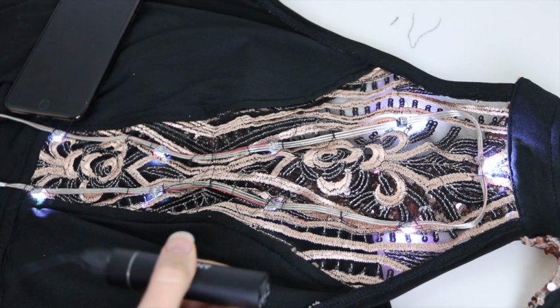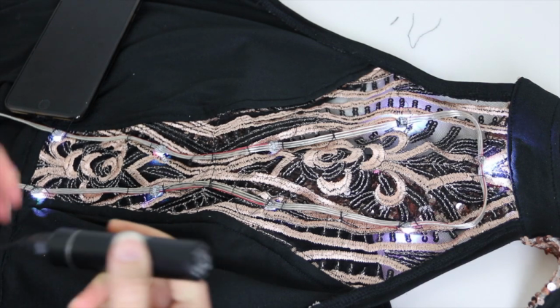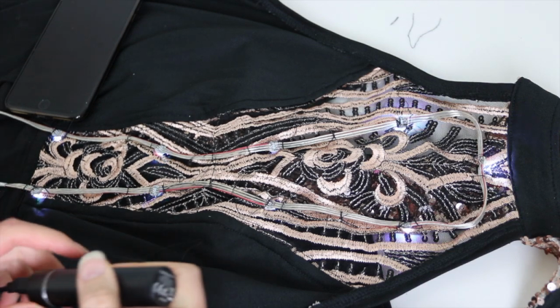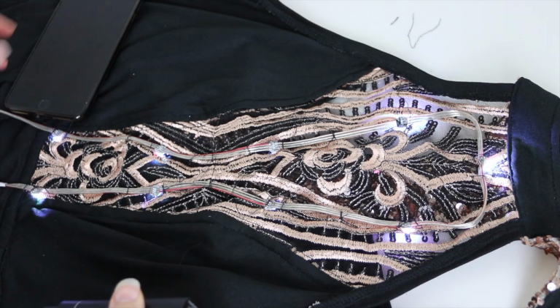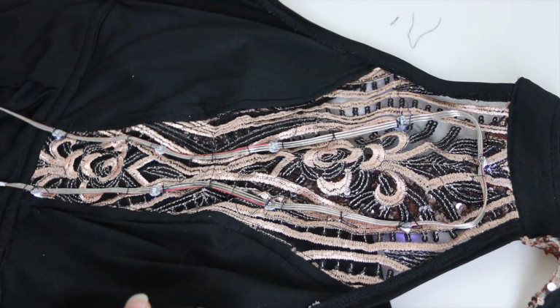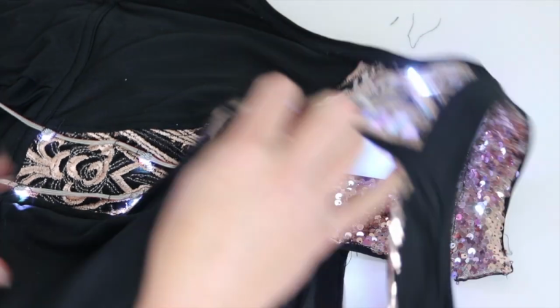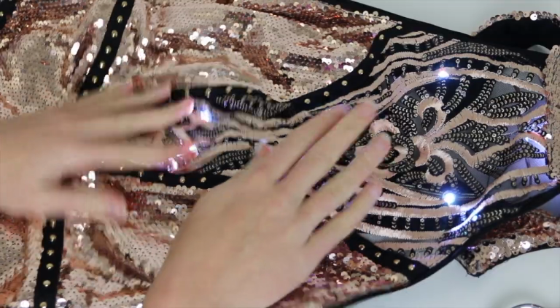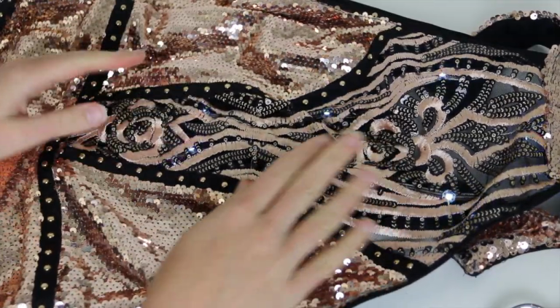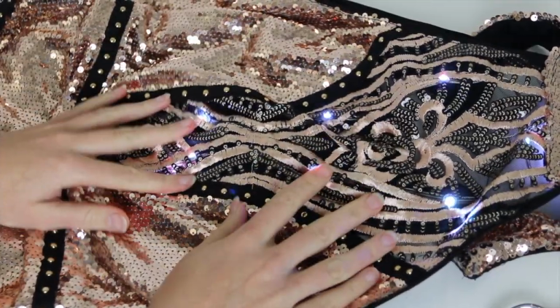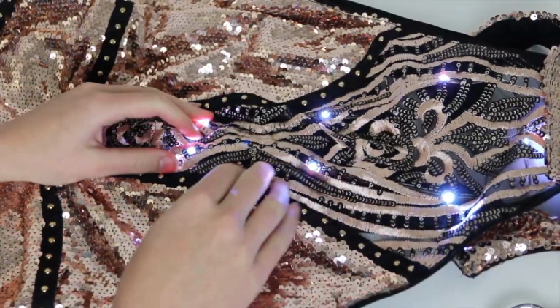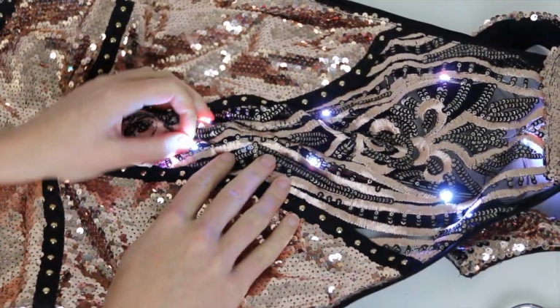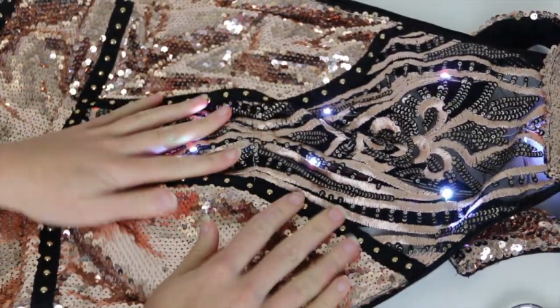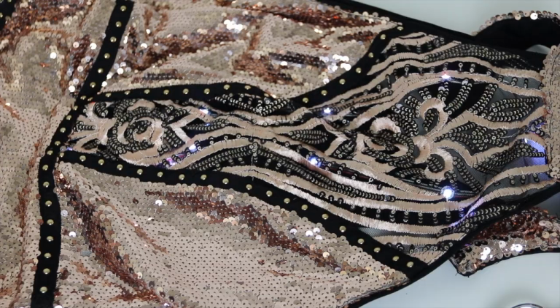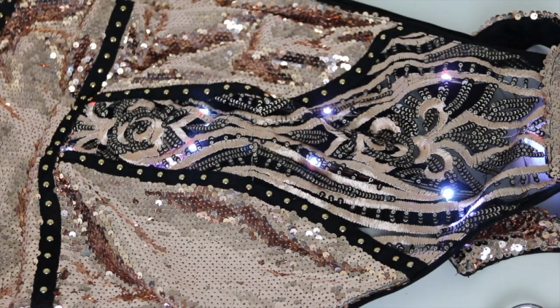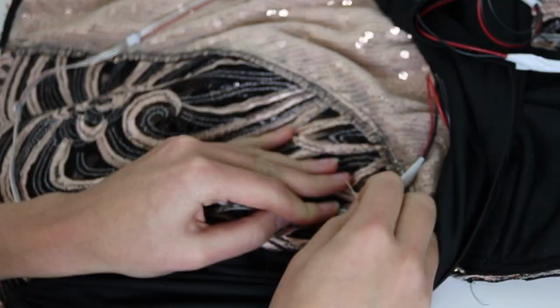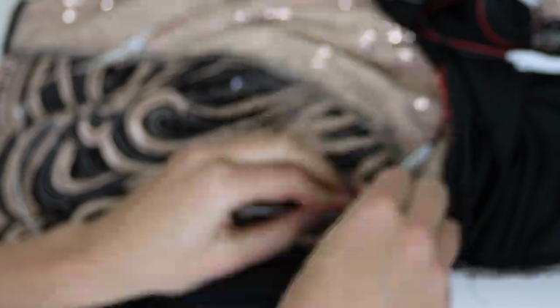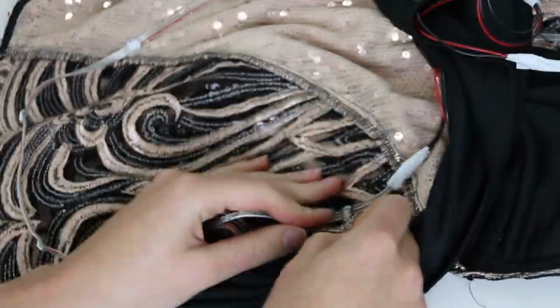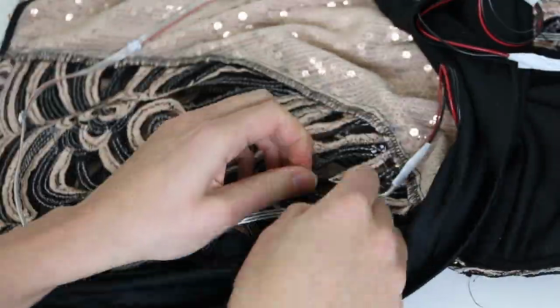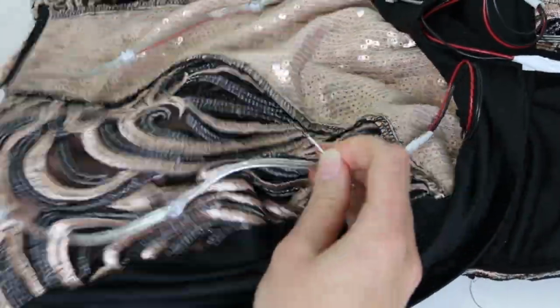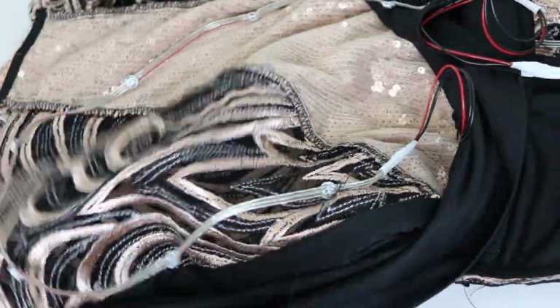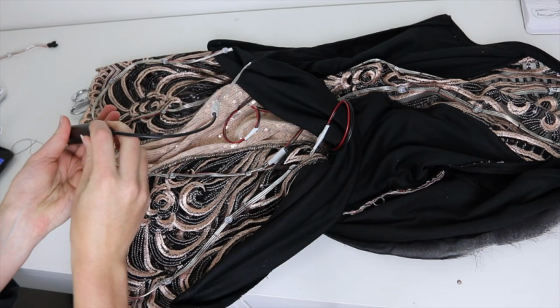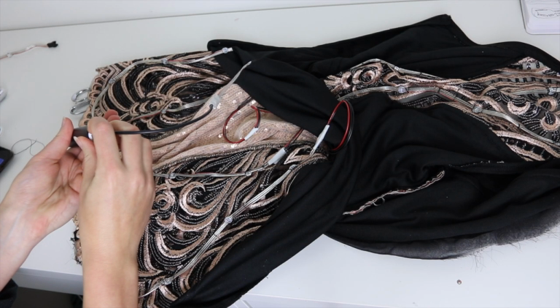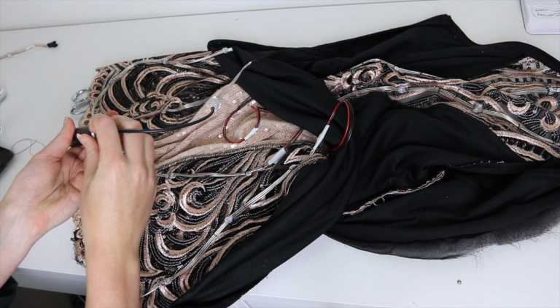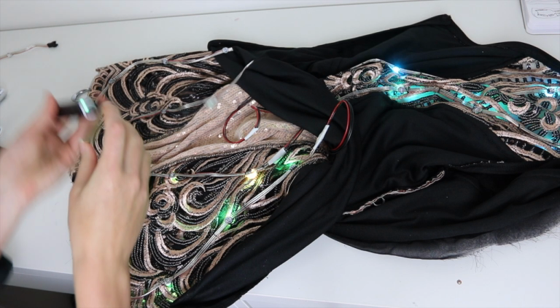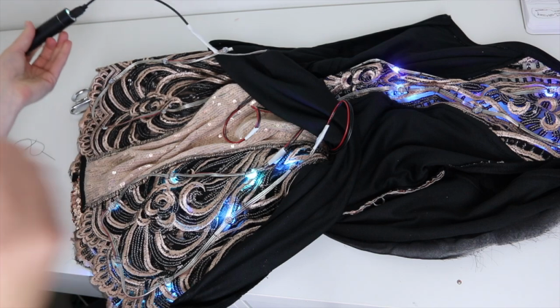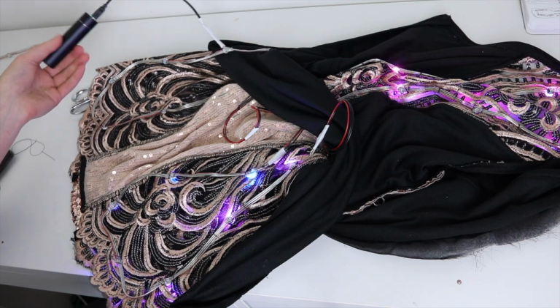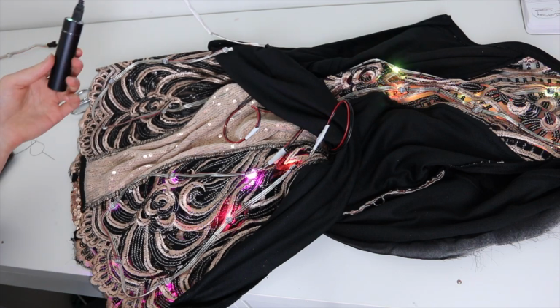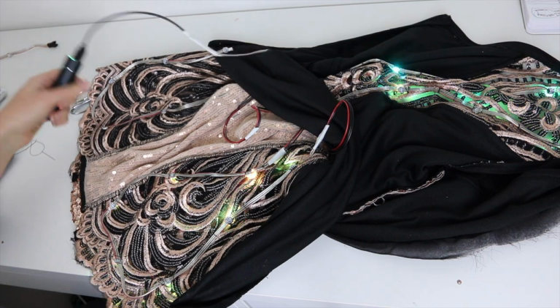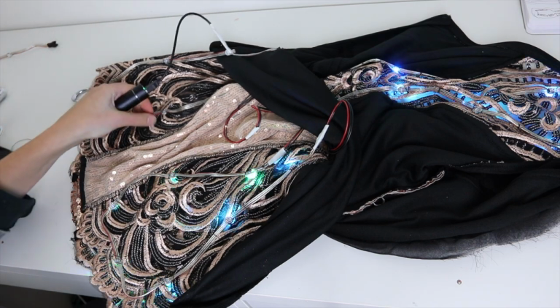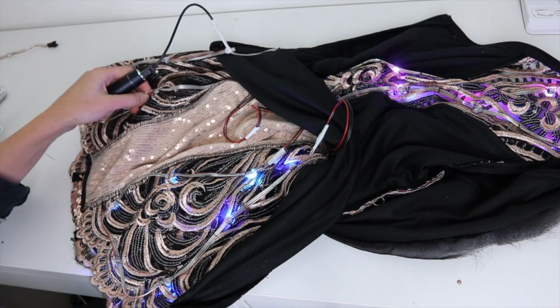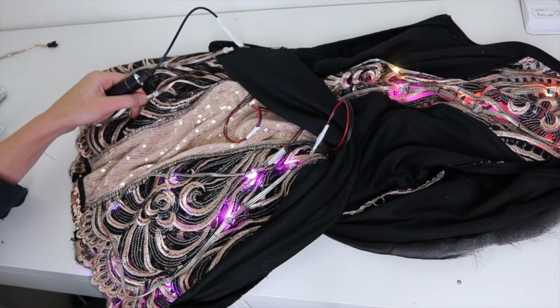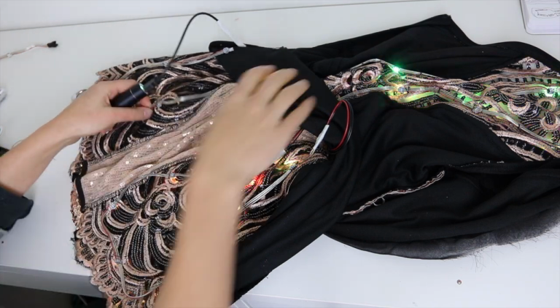The top part is done — looking good. Now for the bottom. Now you can see I have the whole dress glowing, so the final stage is the lining.